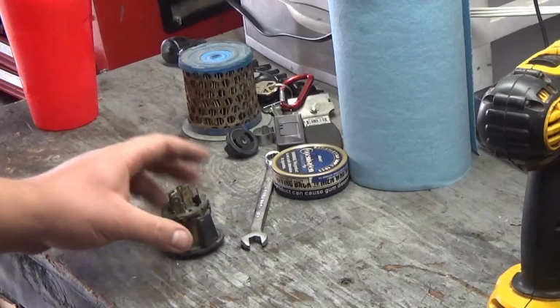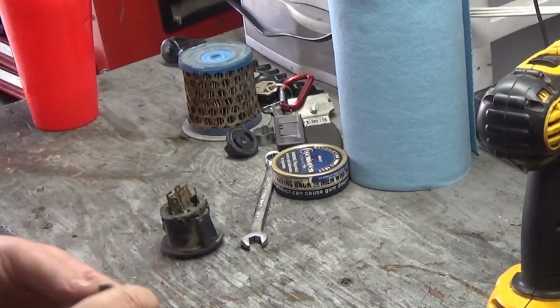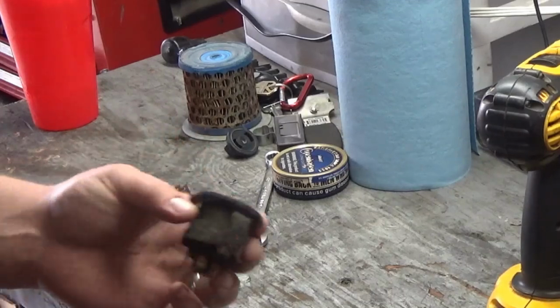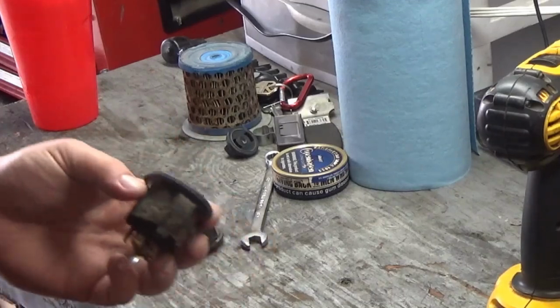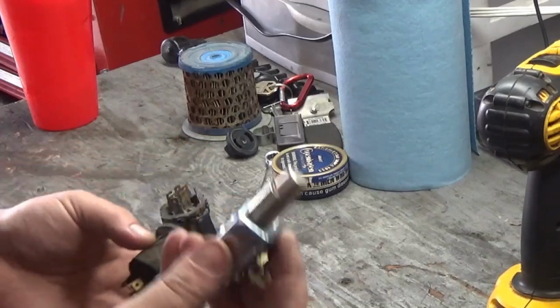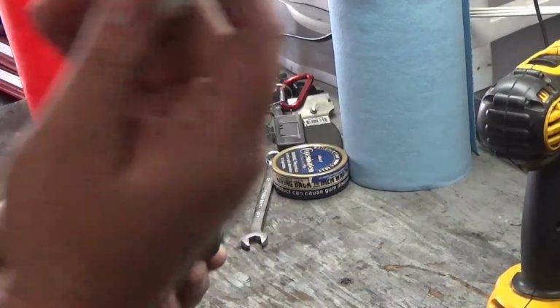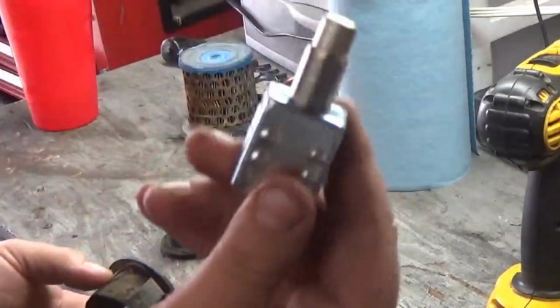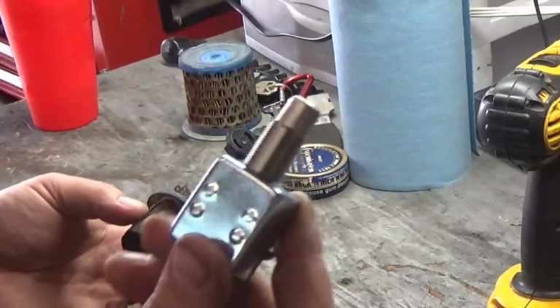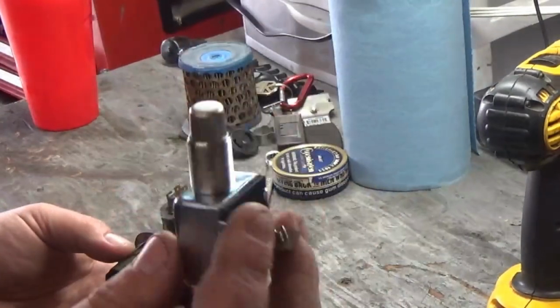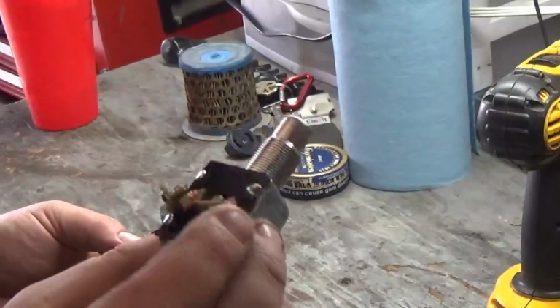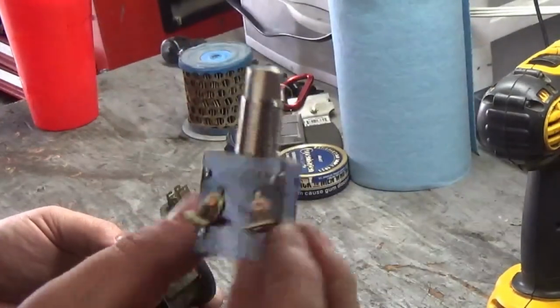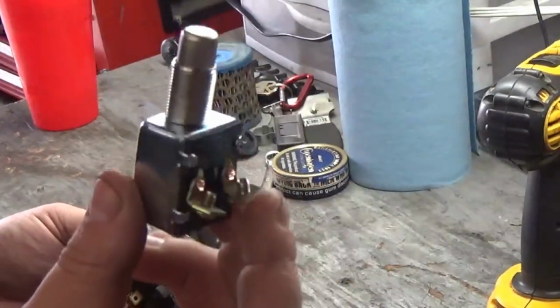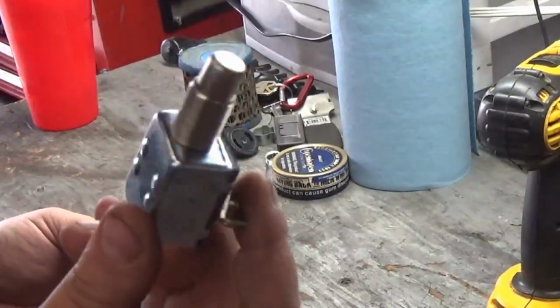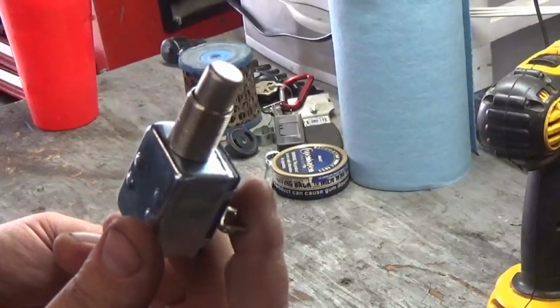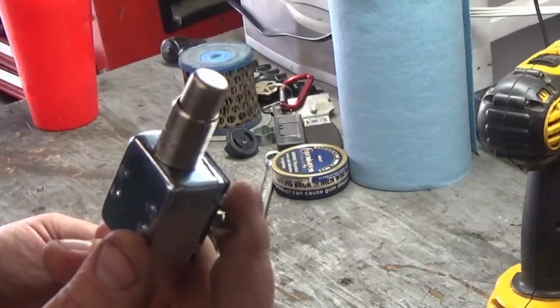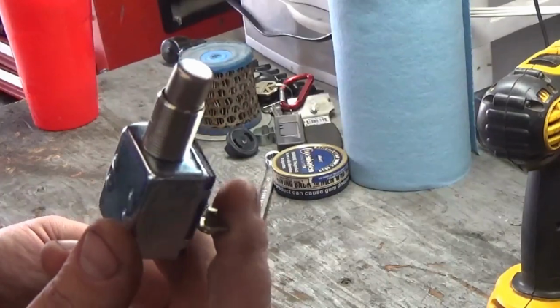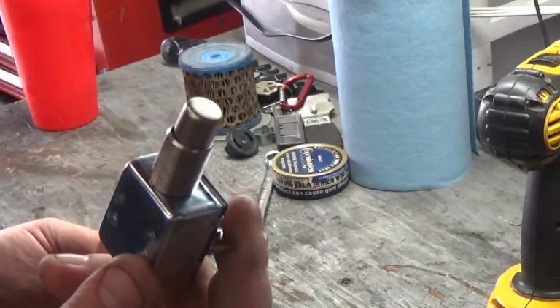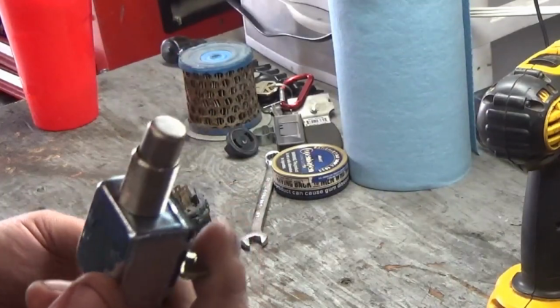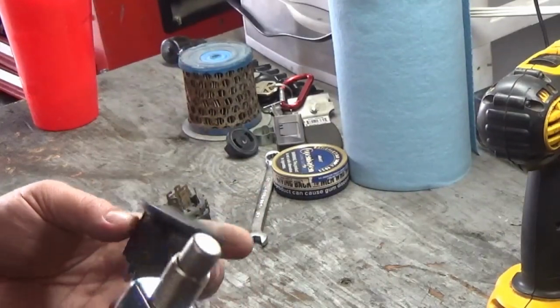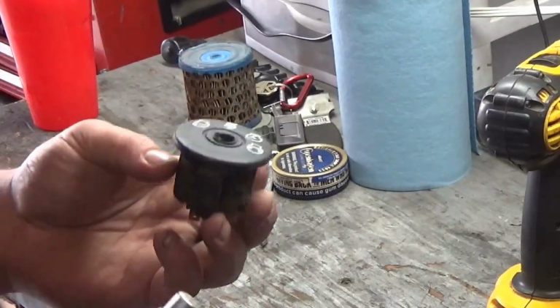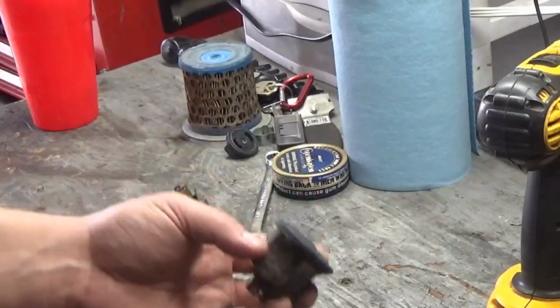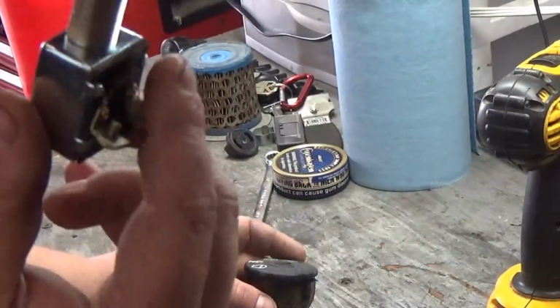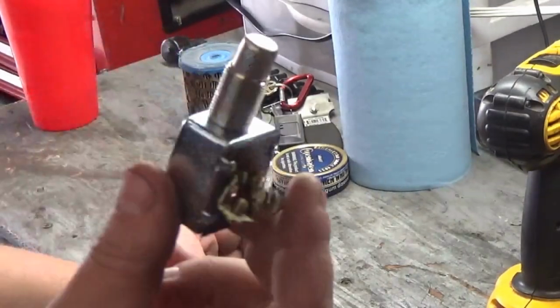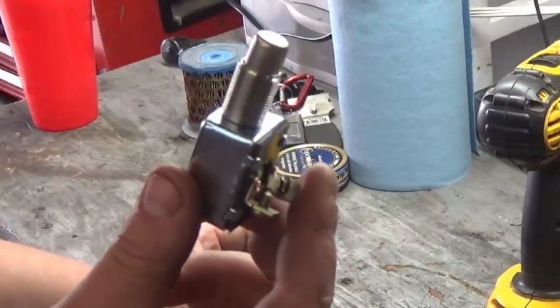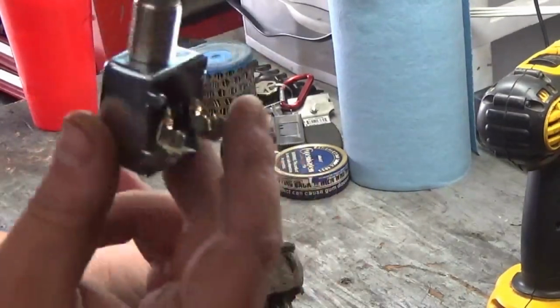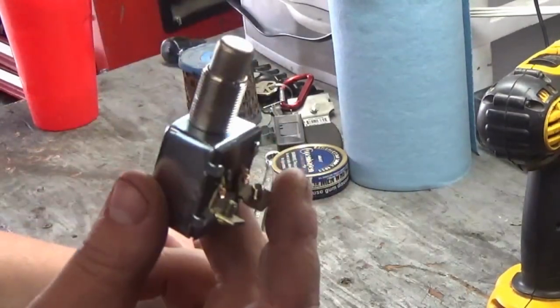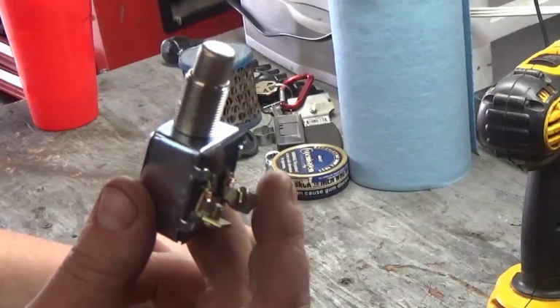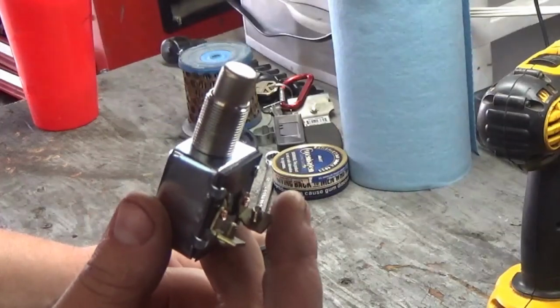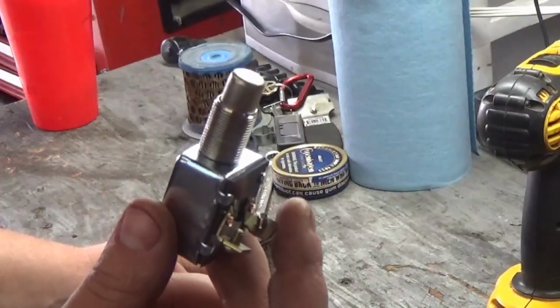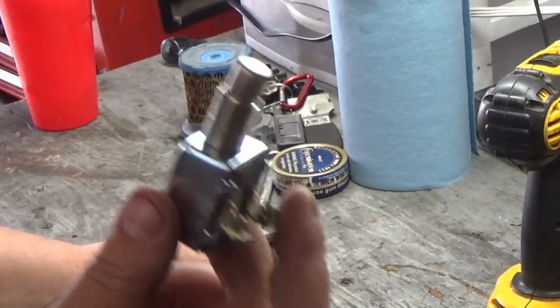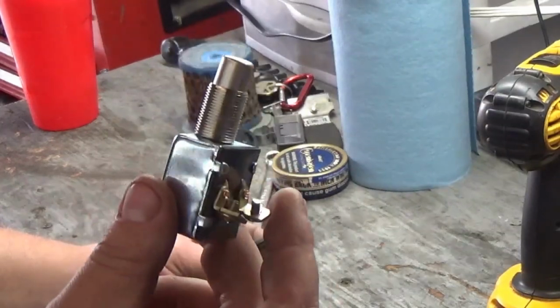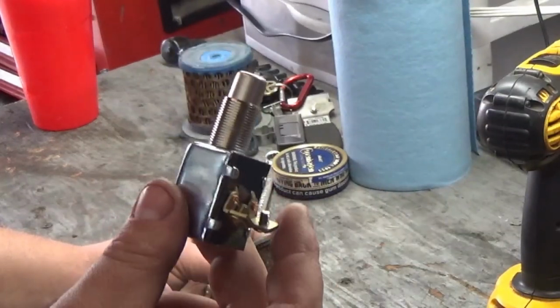What I'm doing is putting in a push start button. You can buy these at O'Reilly's — they're like $4.99, about $5 a piece. What I'm going to do is install a push start button into my tractor that I'm going to fix up and sell.